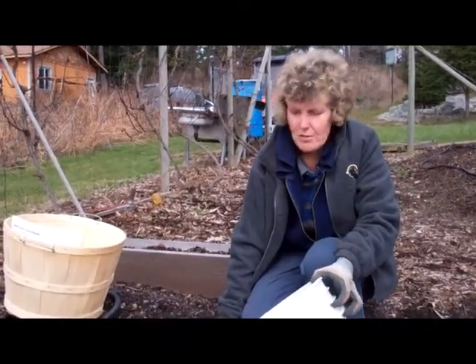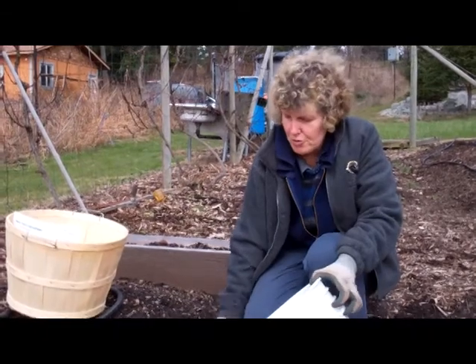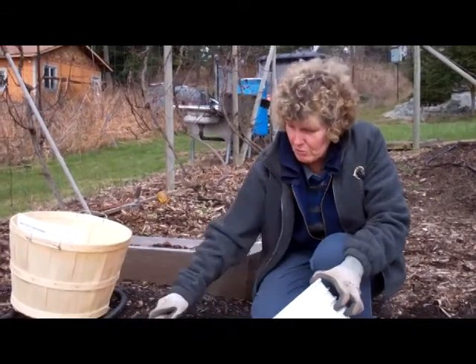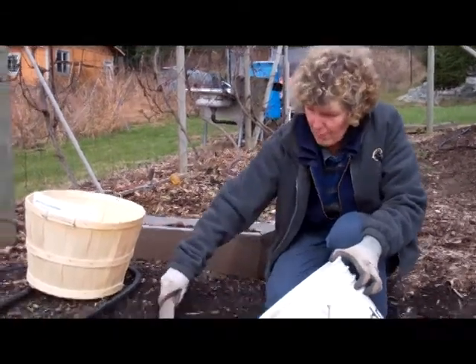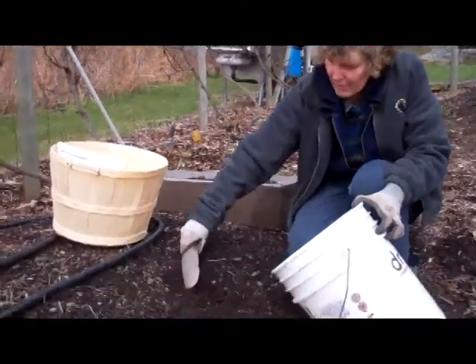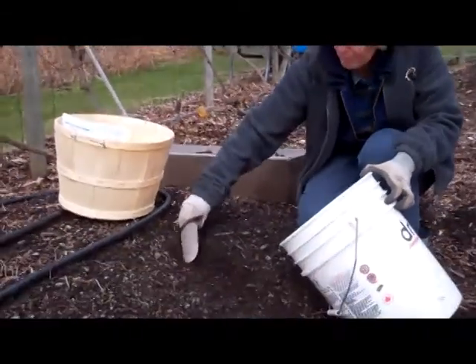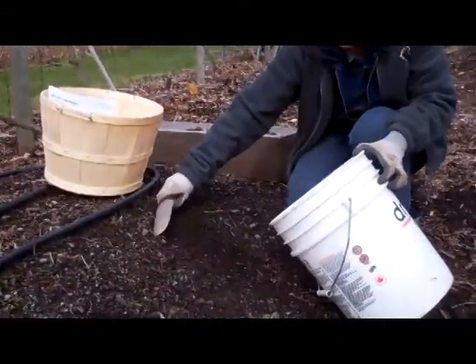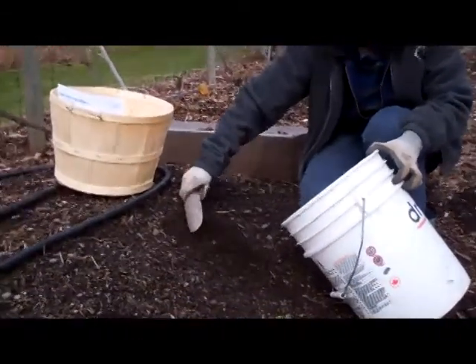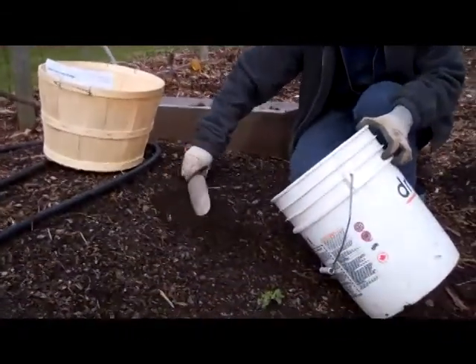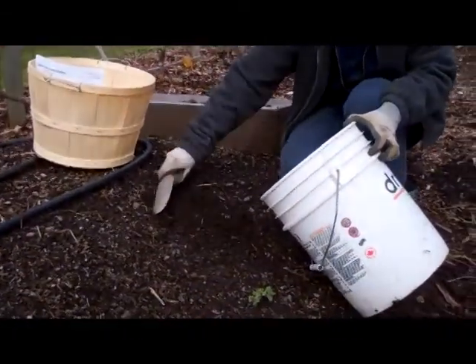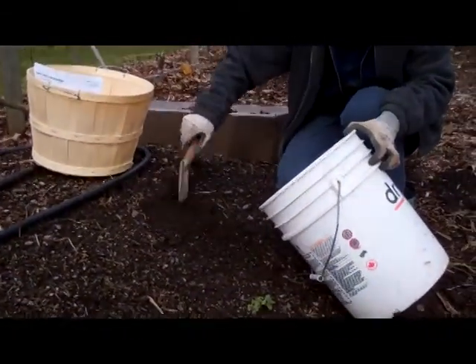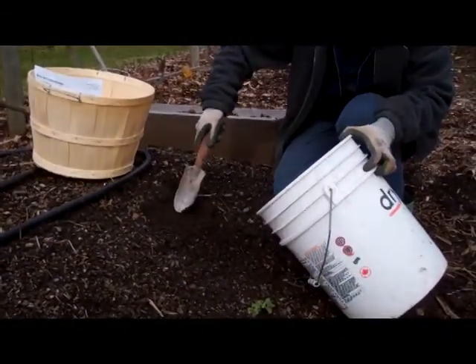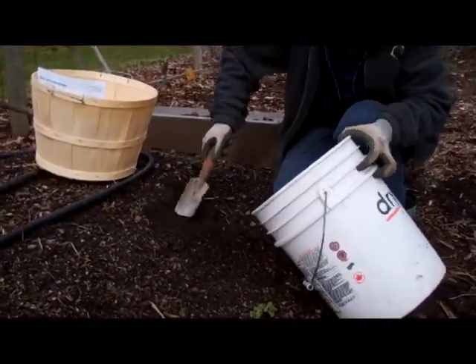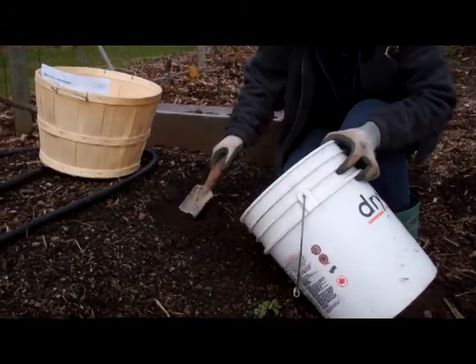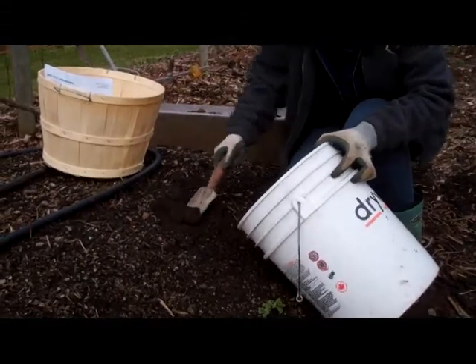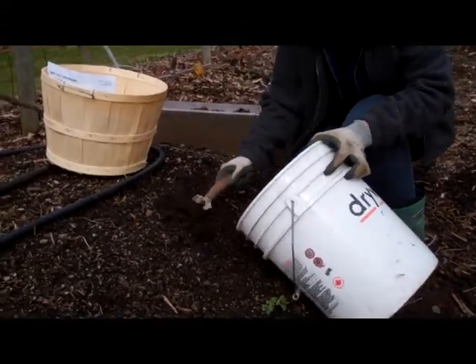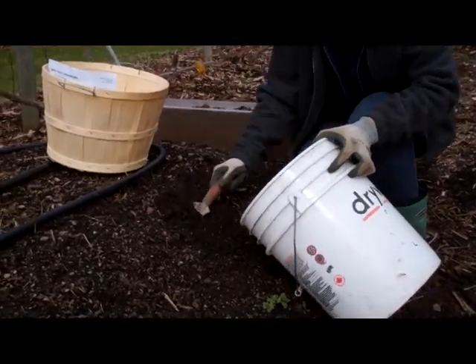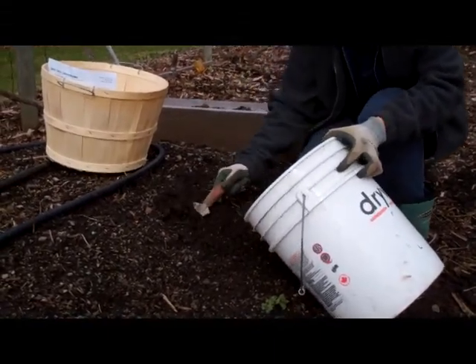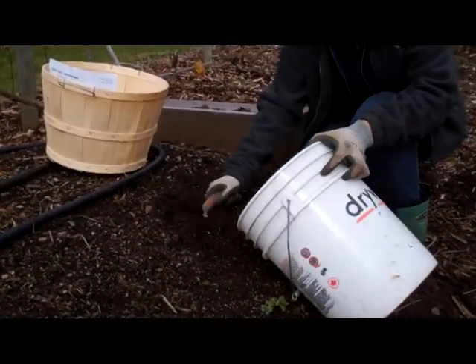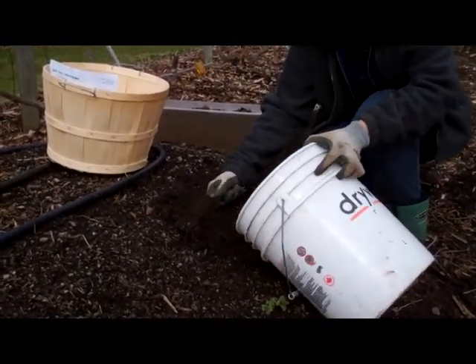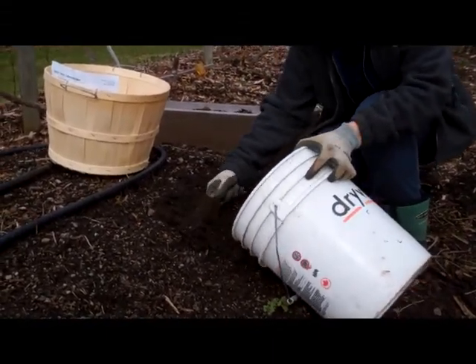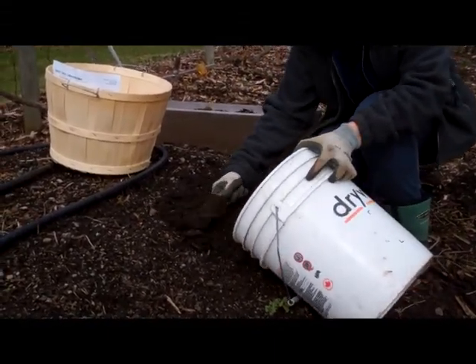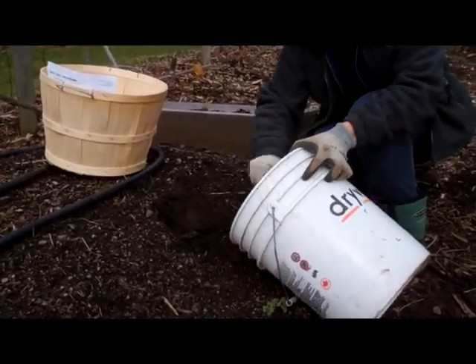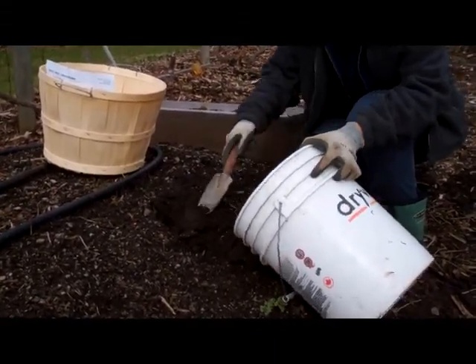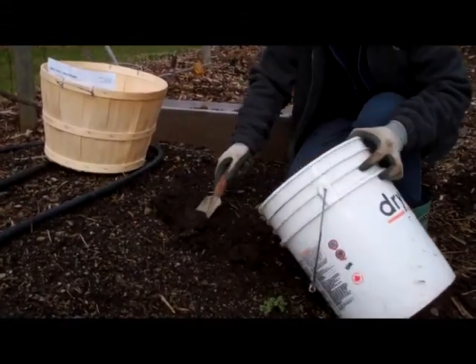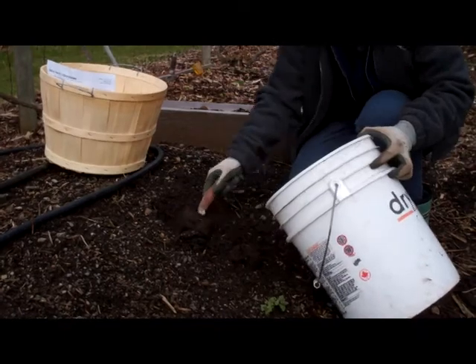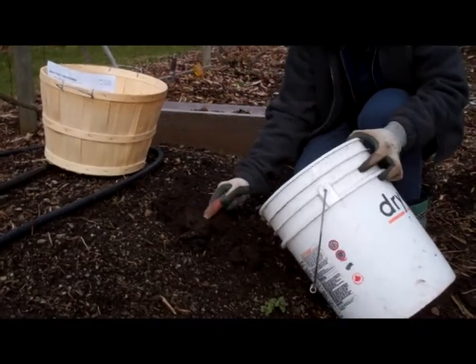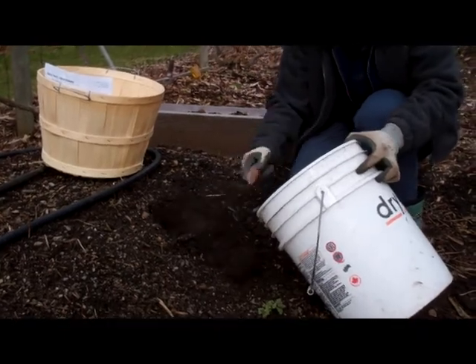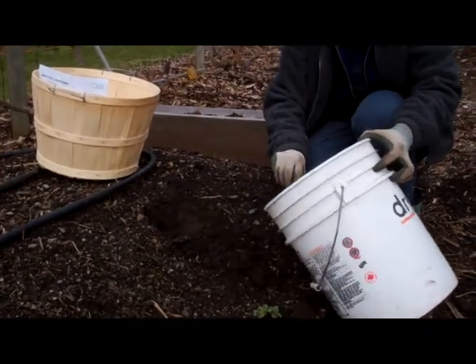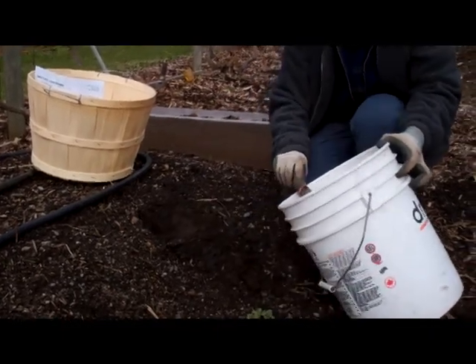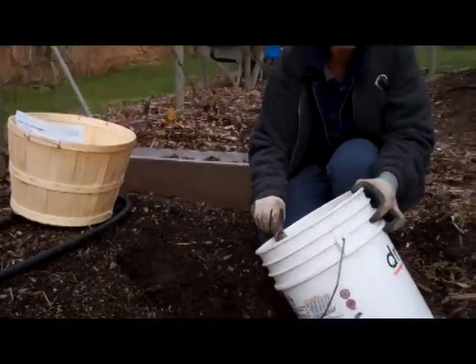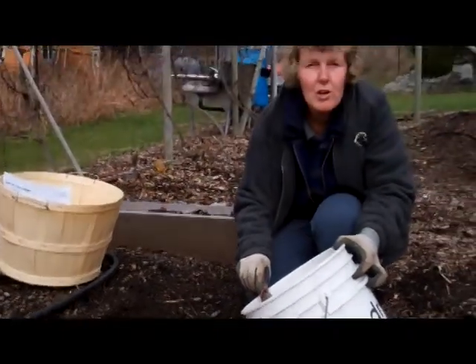What you do is you scrape away the top few inches of soil and you dig down about six to eight inches into the soil and just put it all in a bucket. You want to take about ten random samples throughout your garden.